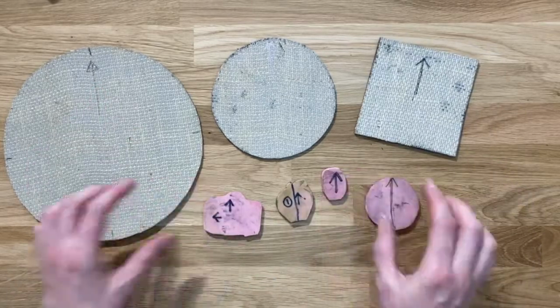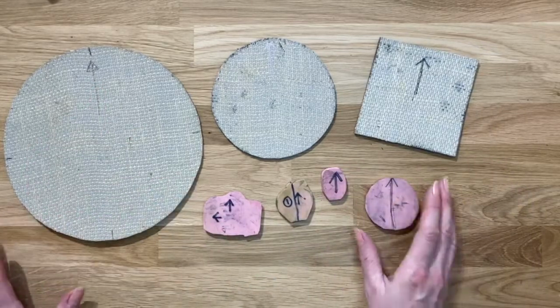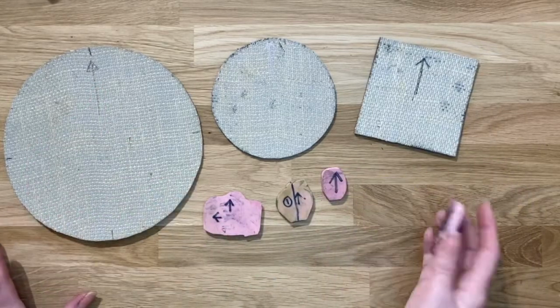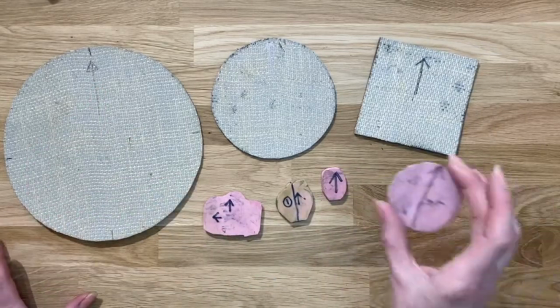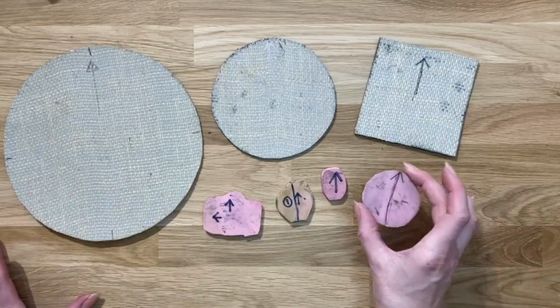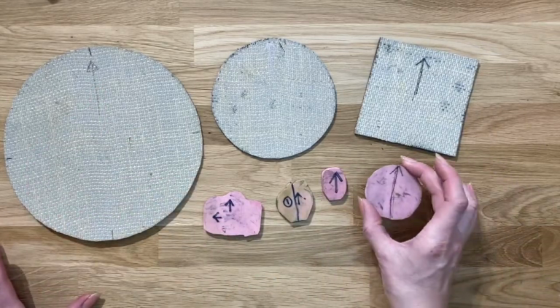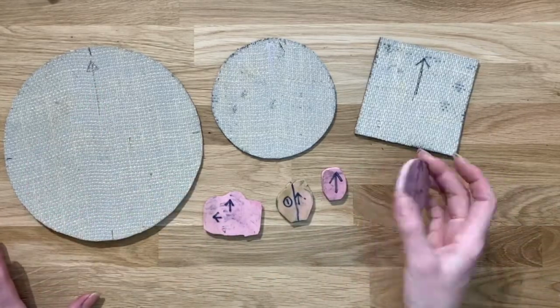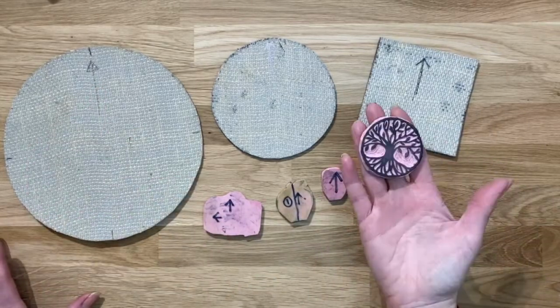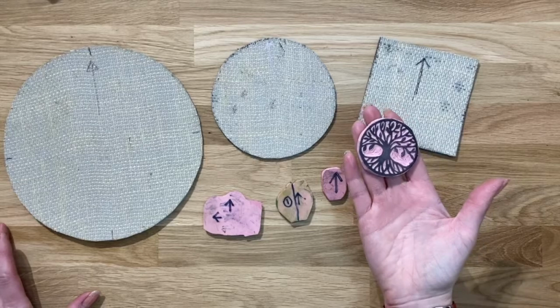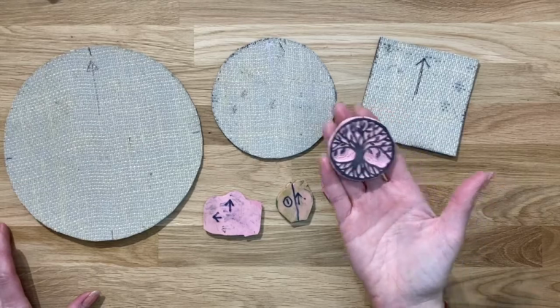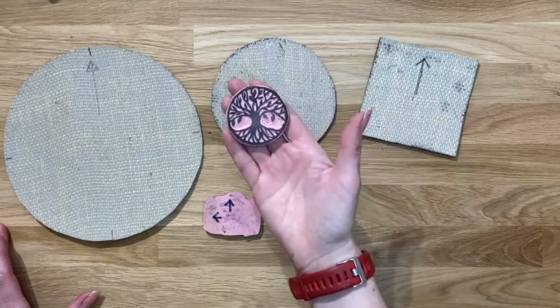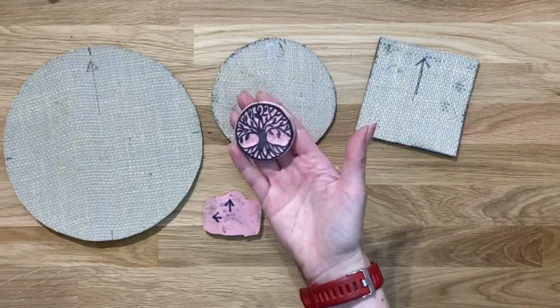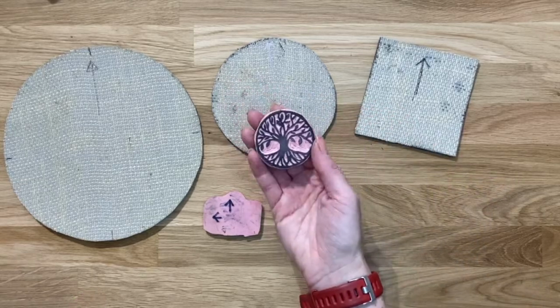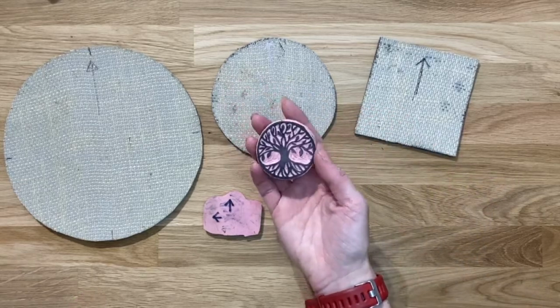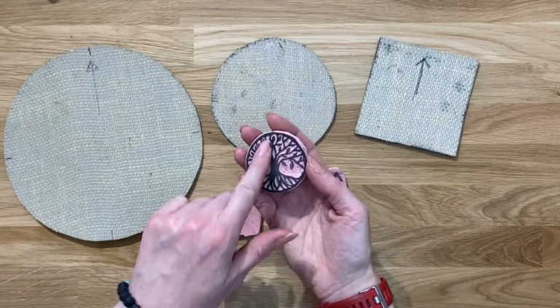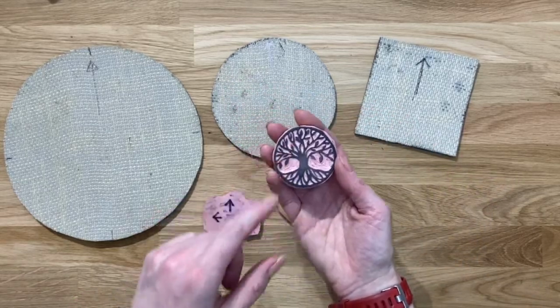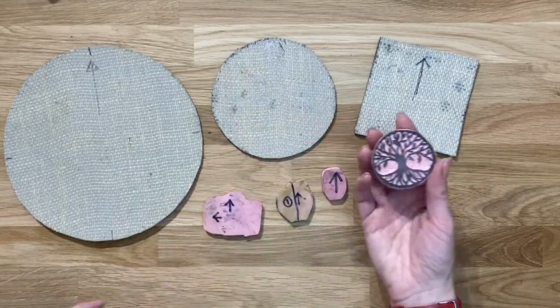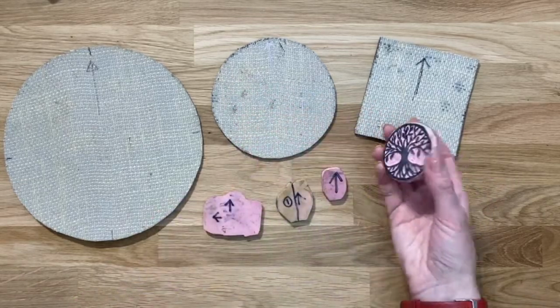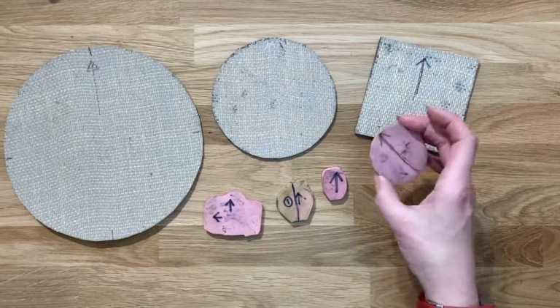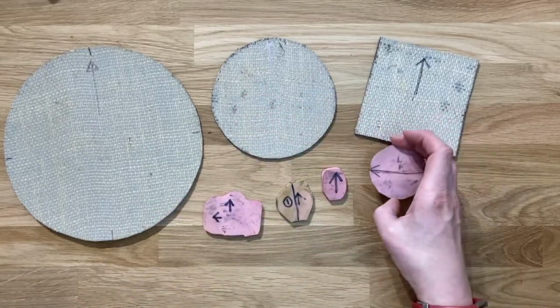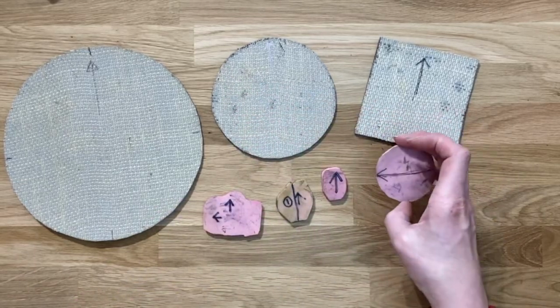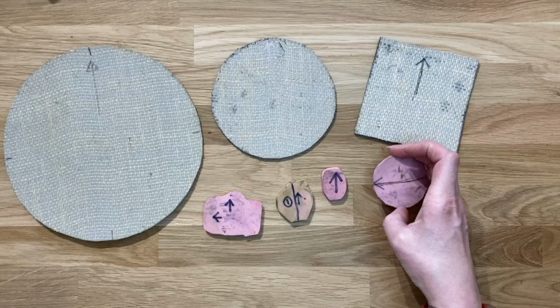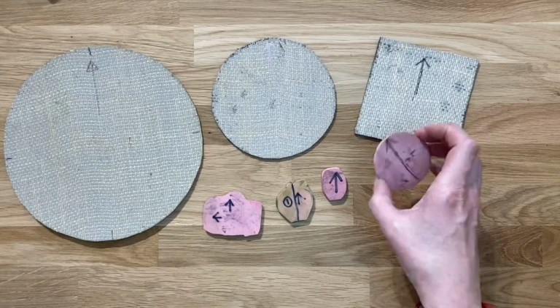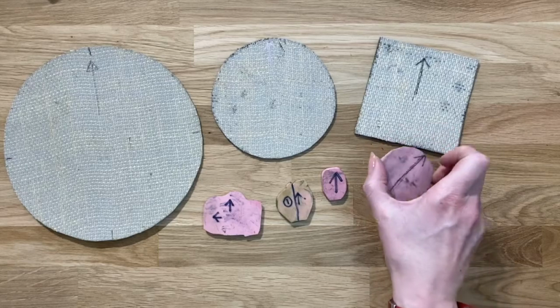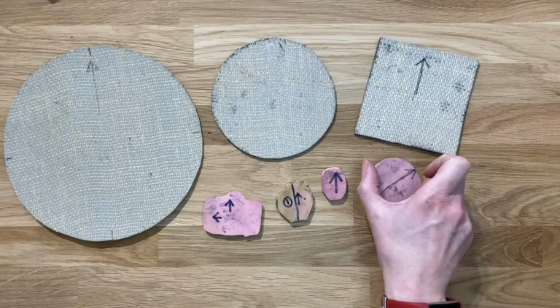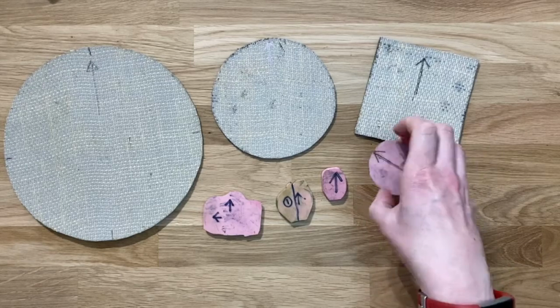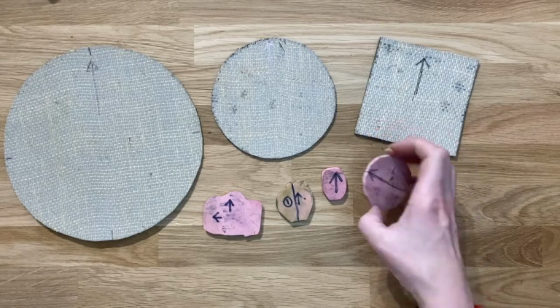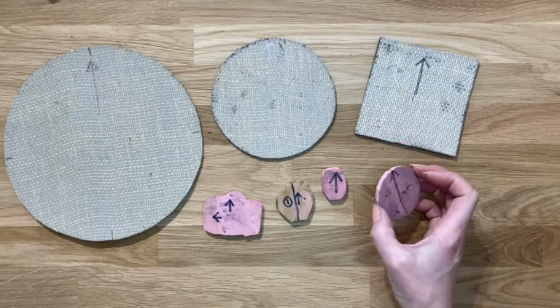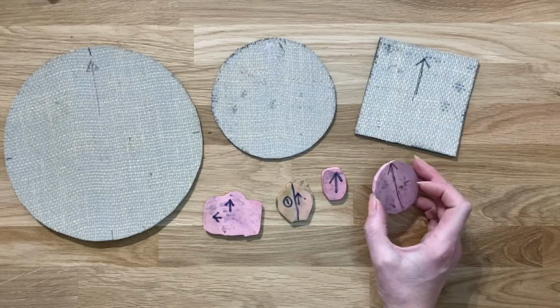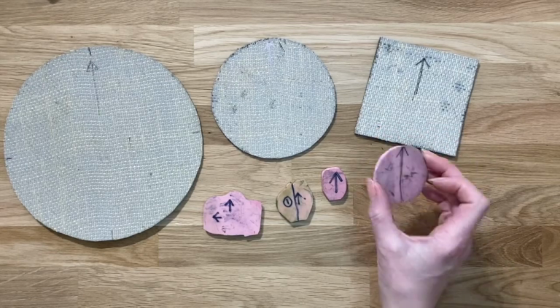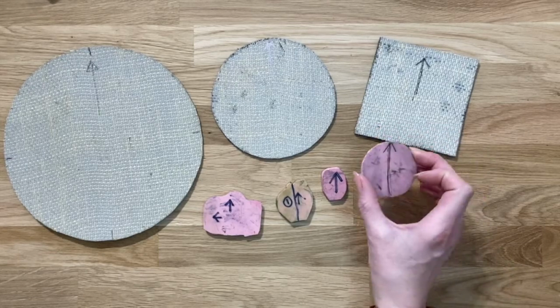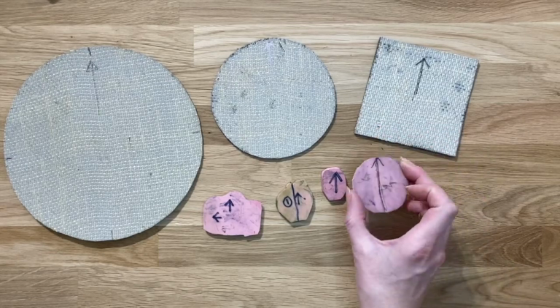When block printing I stamp downwards, so certainly for something like this tree of life, which is a circular design, I could easily print it sideways at a wonk or even upside down if I'm not concentrating.